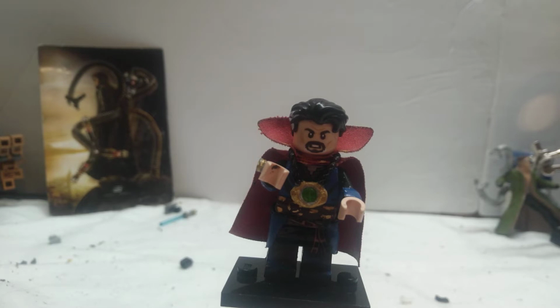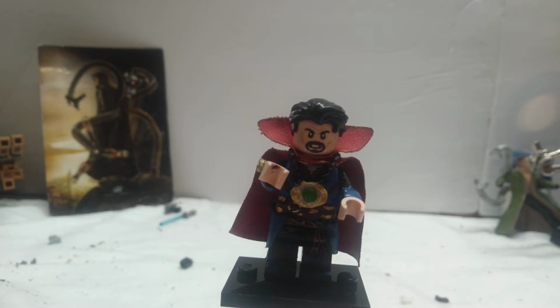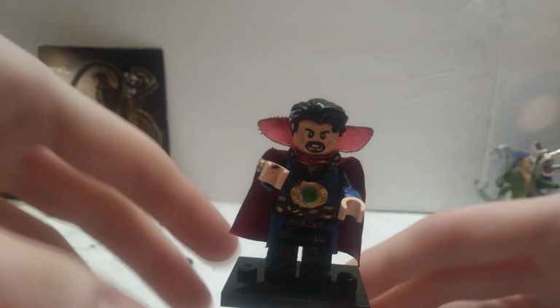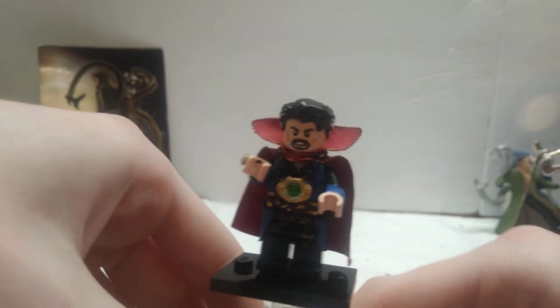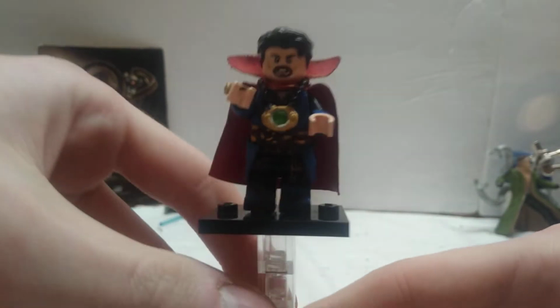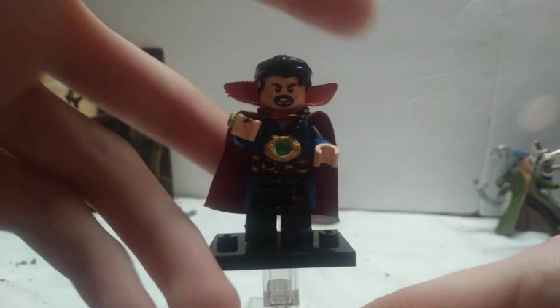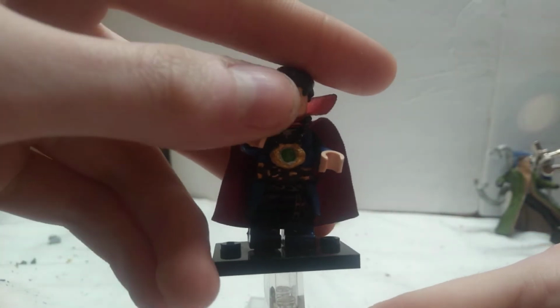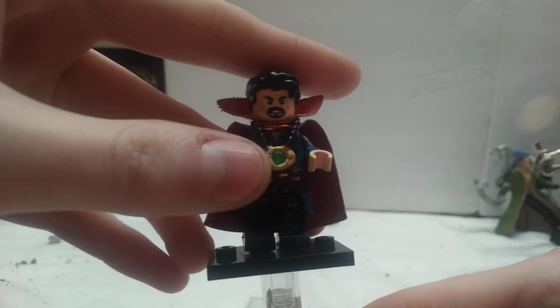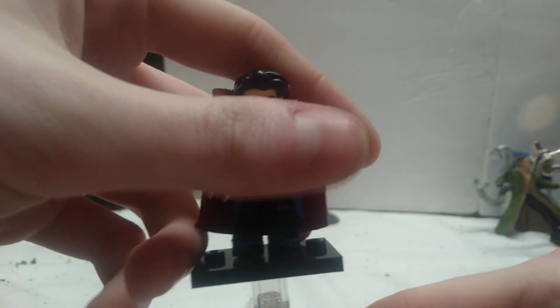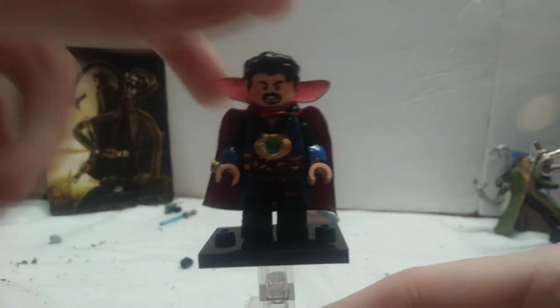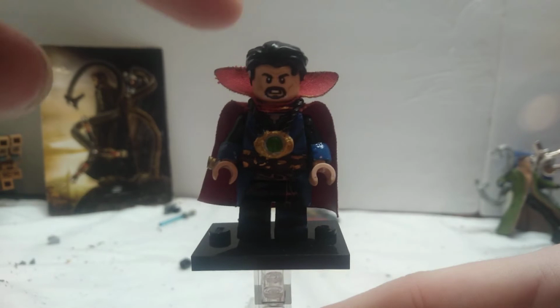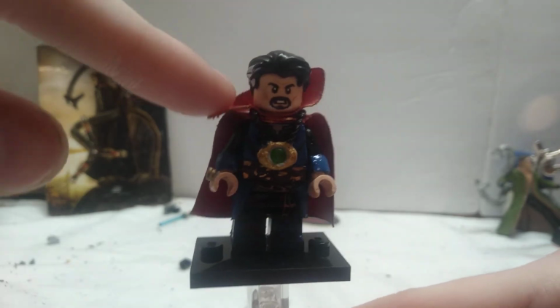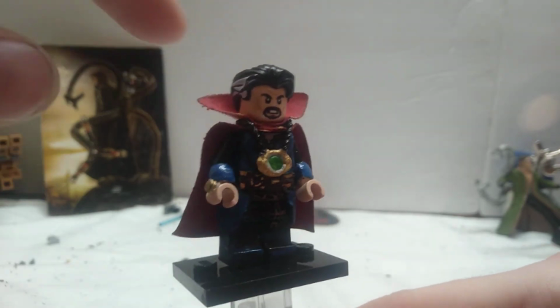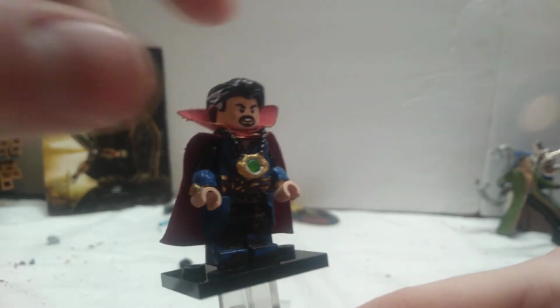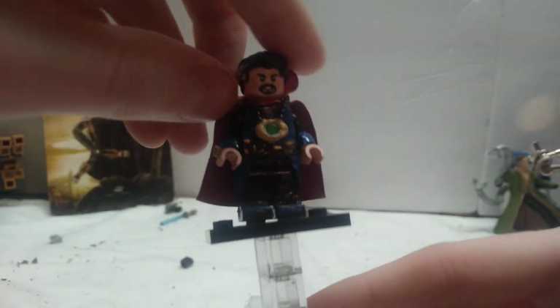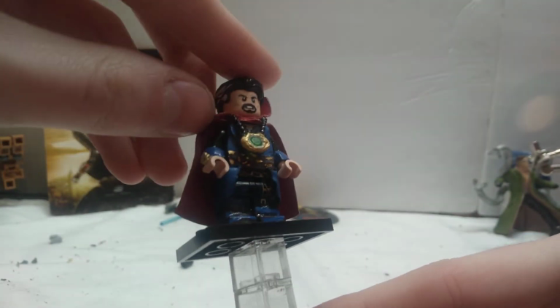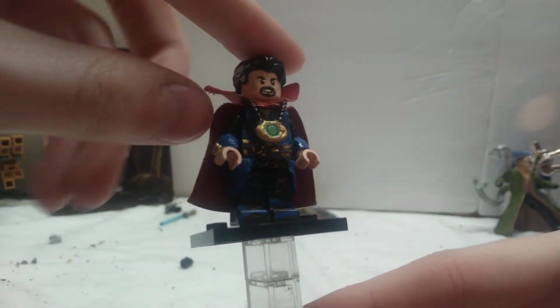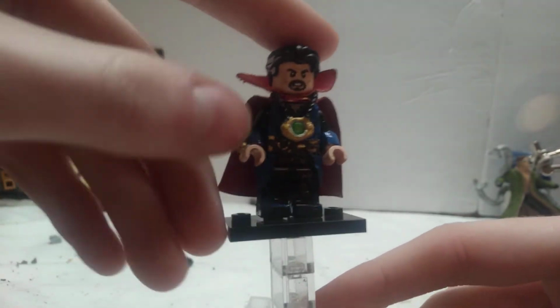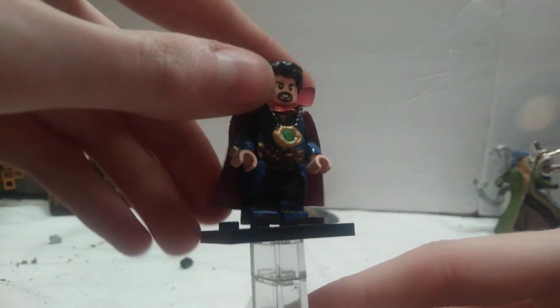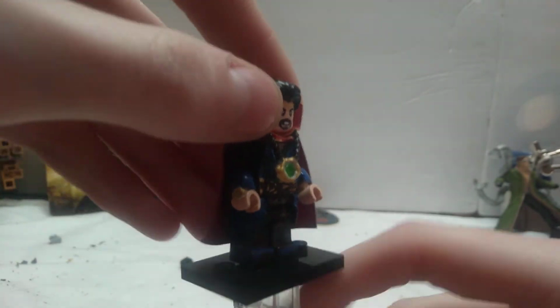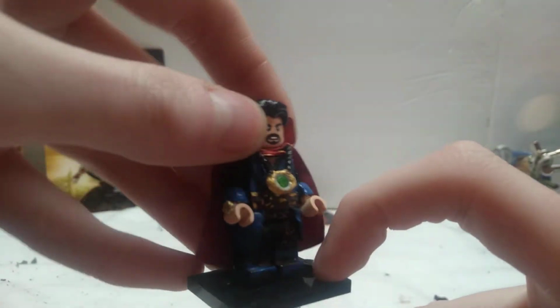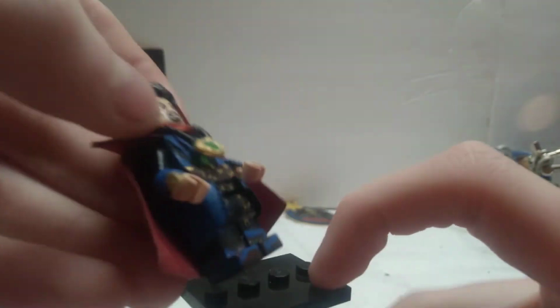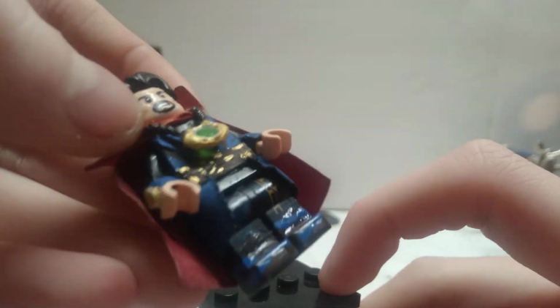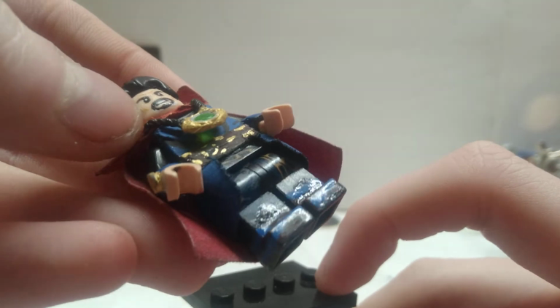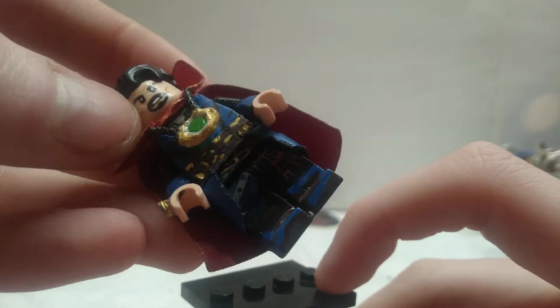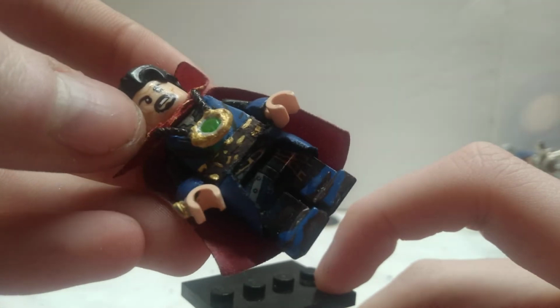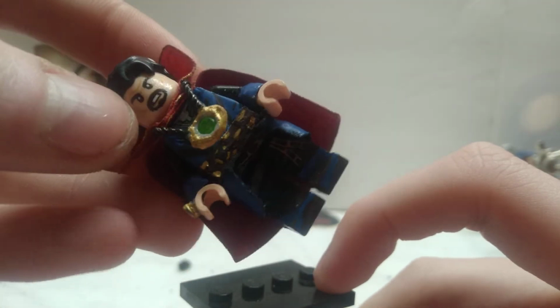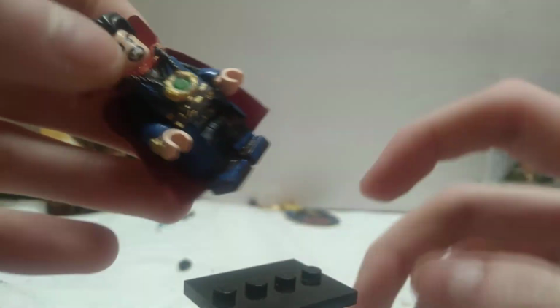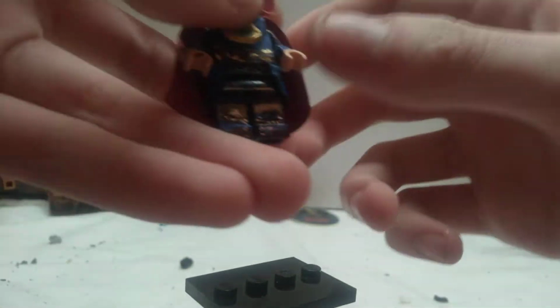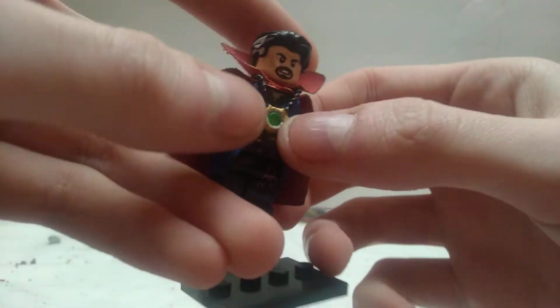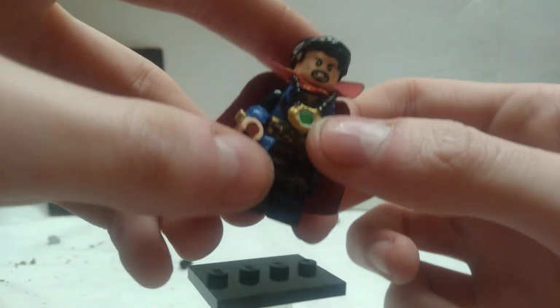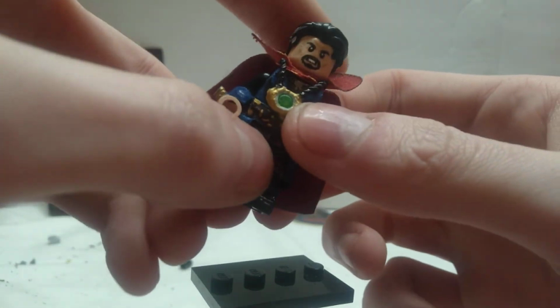So Dr. Strange — this is the same one that I posted last time. I did a brand new paint job for him to get him looking more like the movie. The boots are a total custom job. They're kind of hard to see because I coated them in glue, but they do look pretty good.